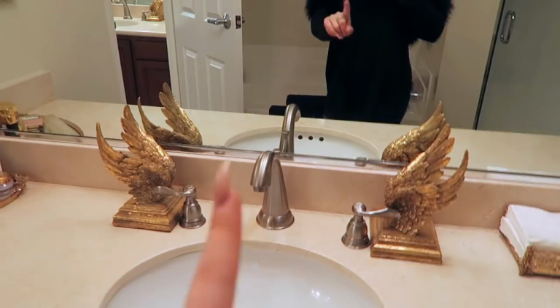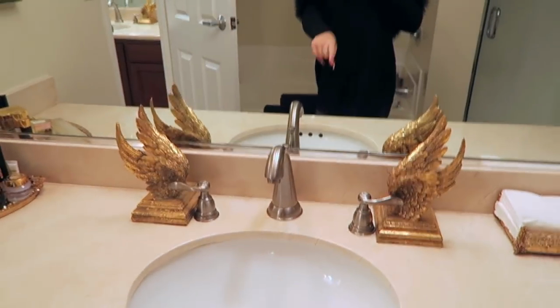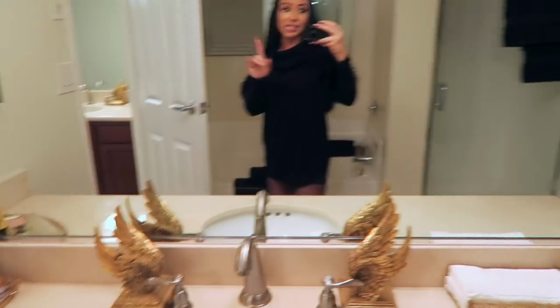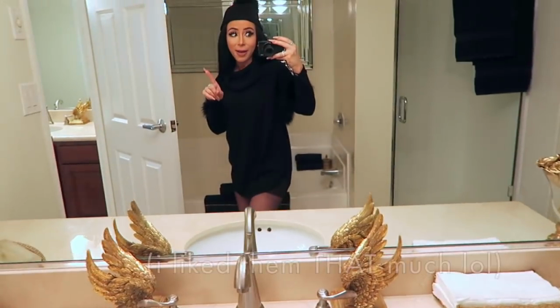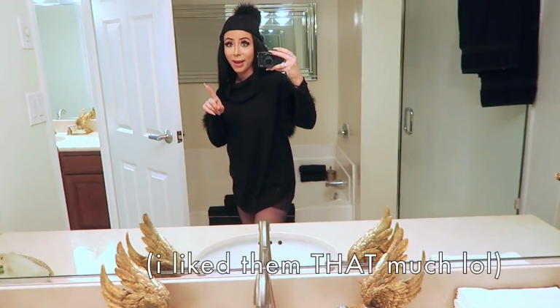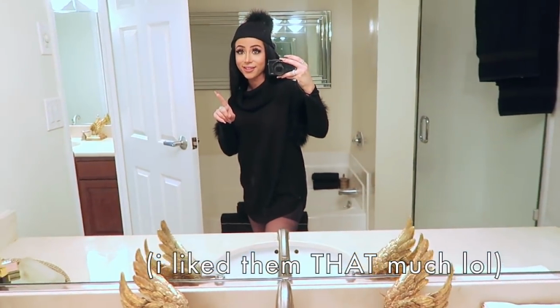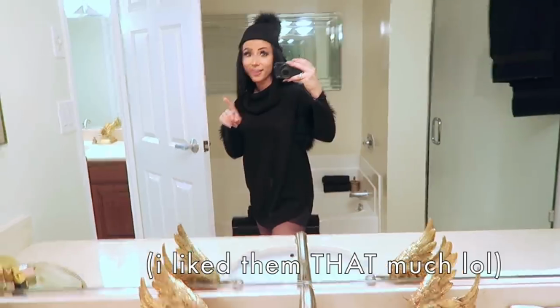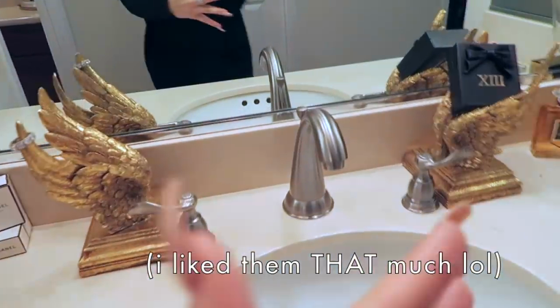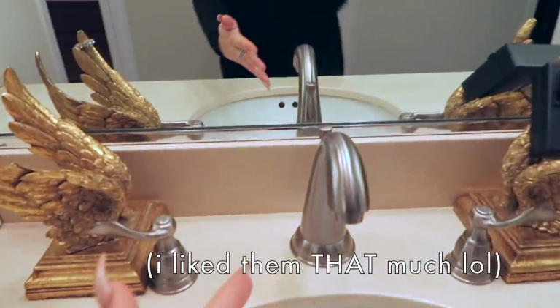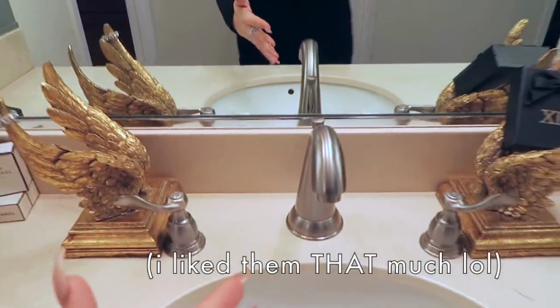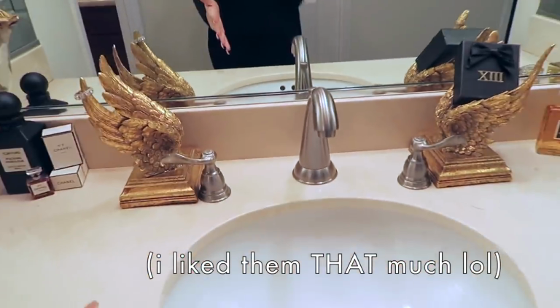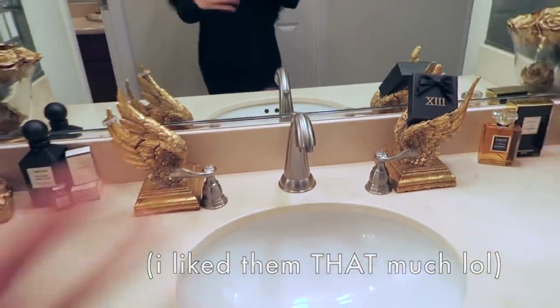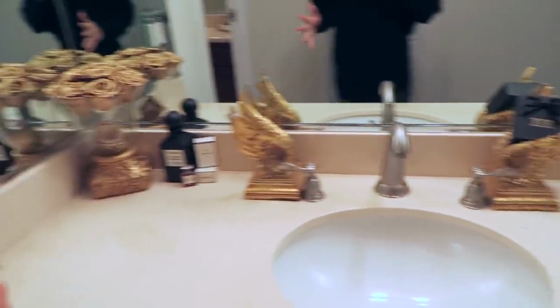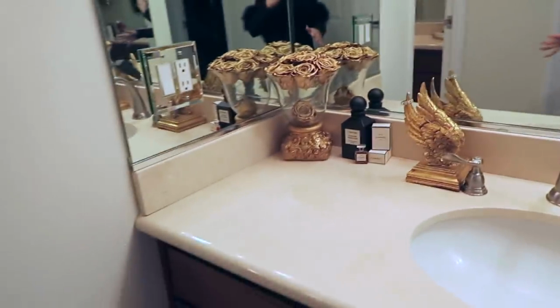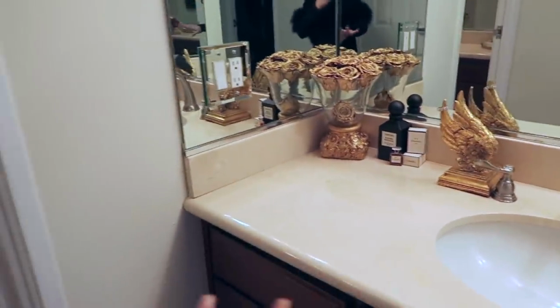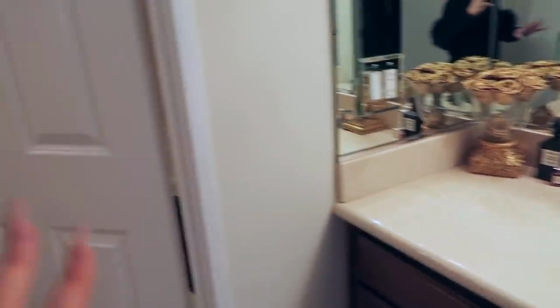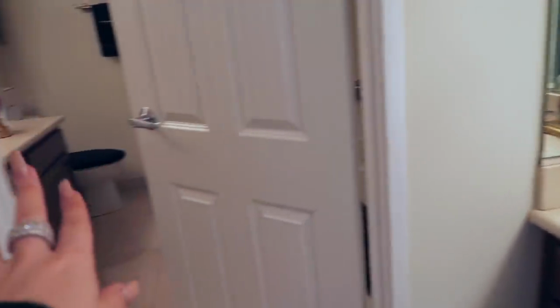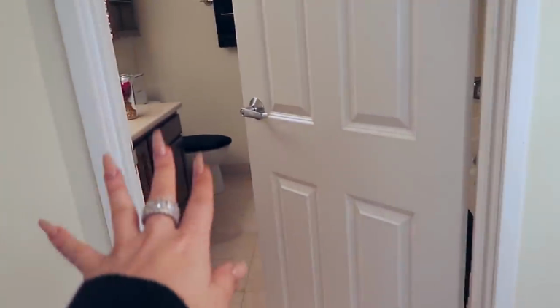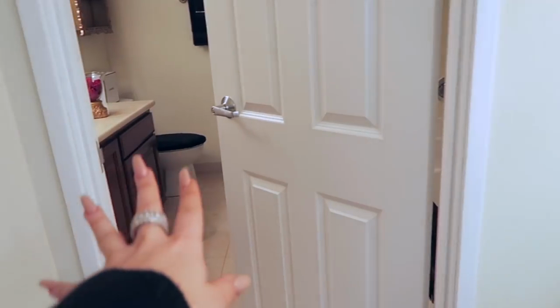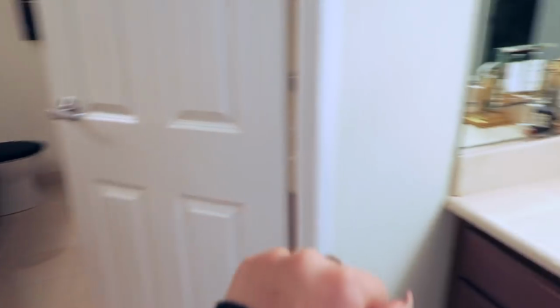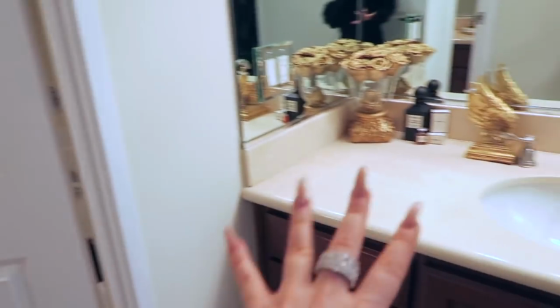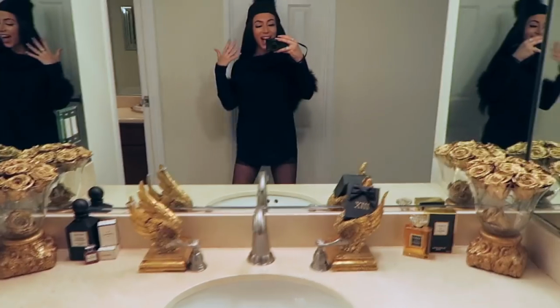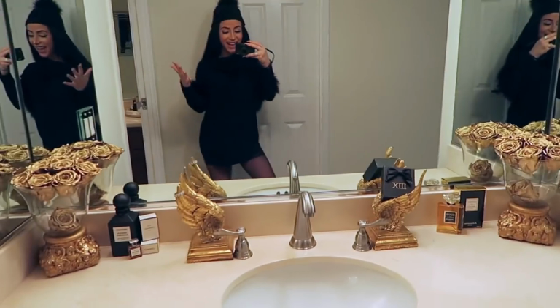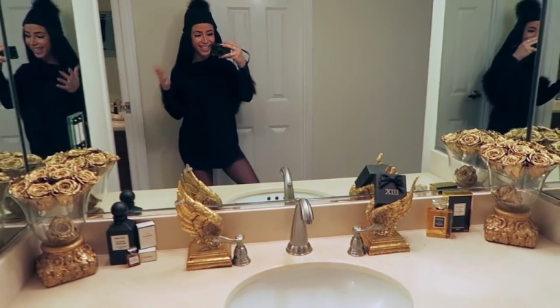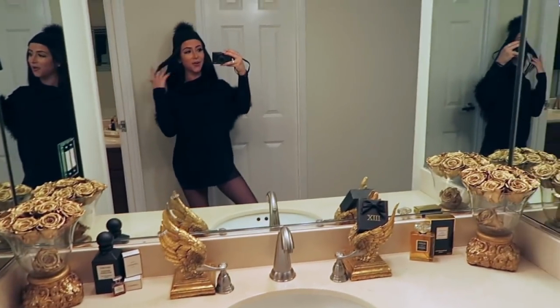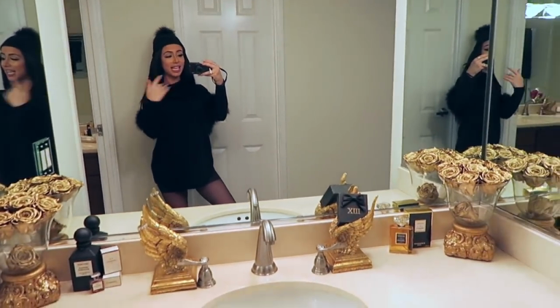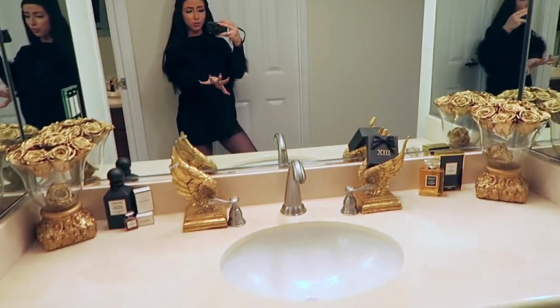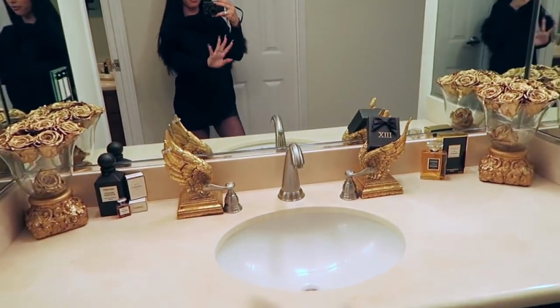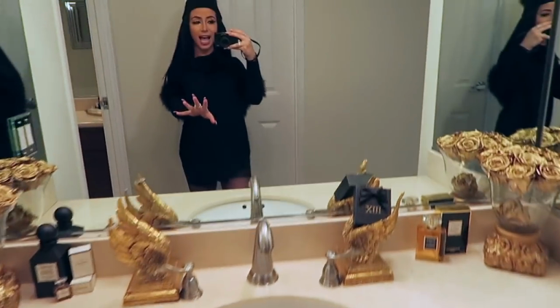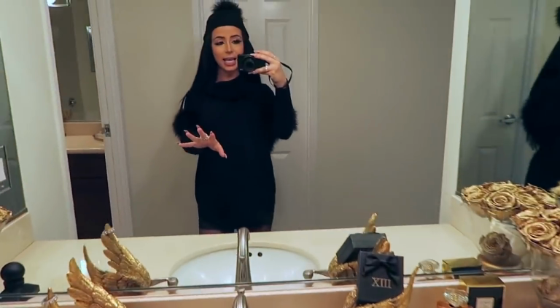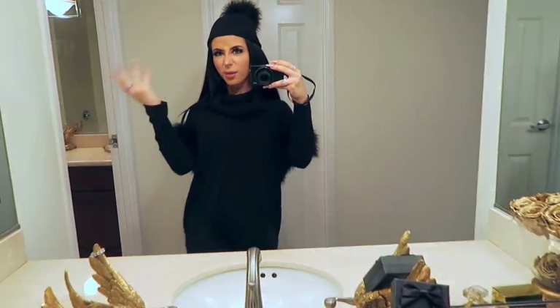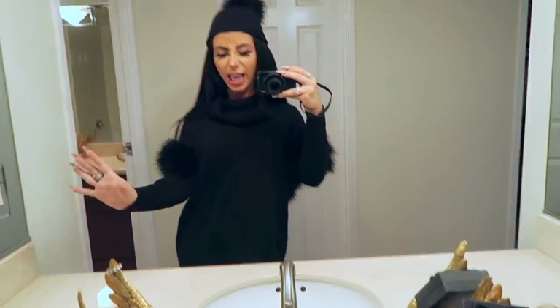I actually went ahead and put those in every bathroom in my house. Like you can see, I also put them here. I have two sinks — I don't really know why, but I do. Here's my other vanity sink. You can see it looks super fun — really just adds some flair.